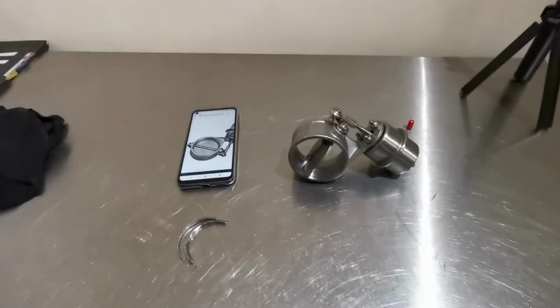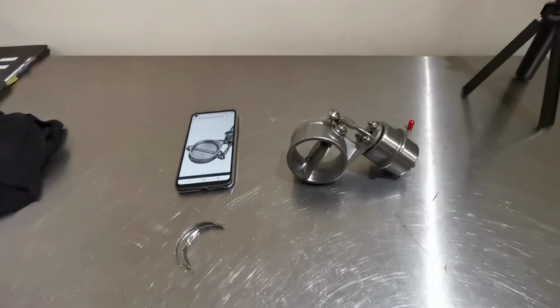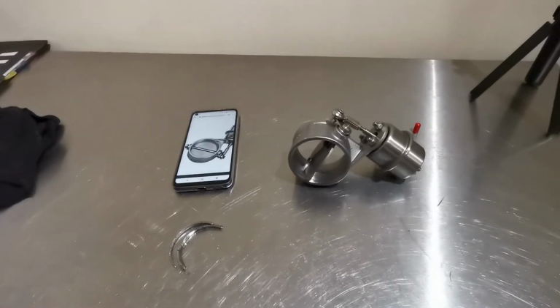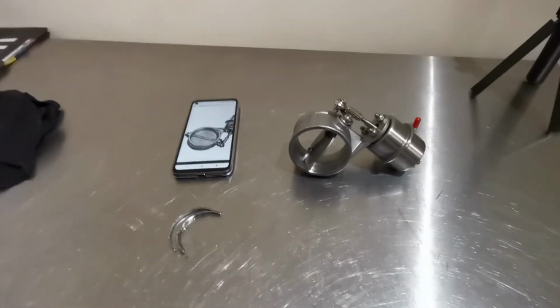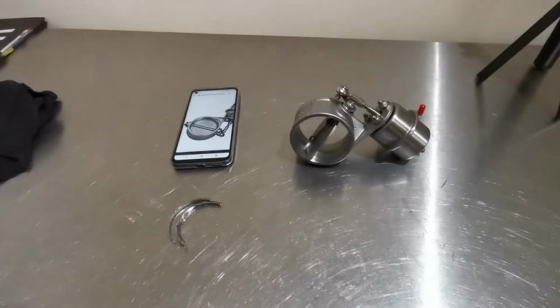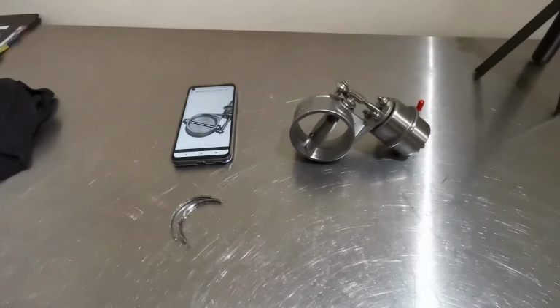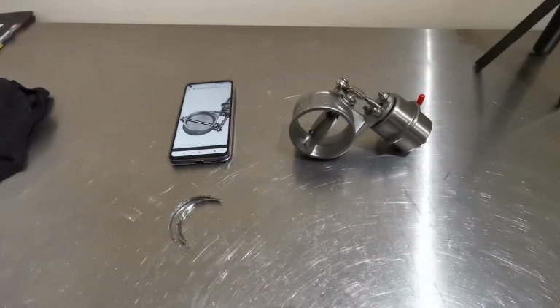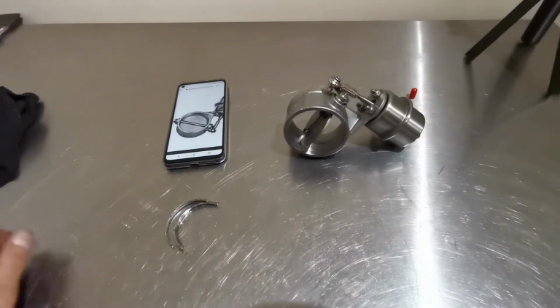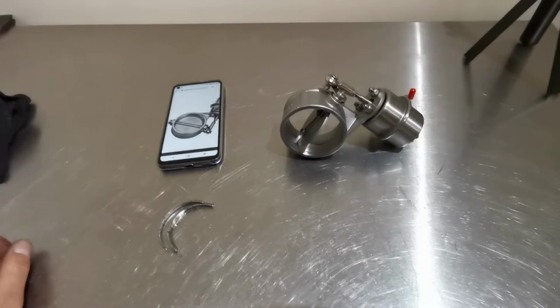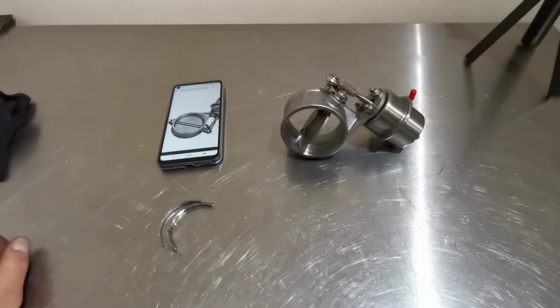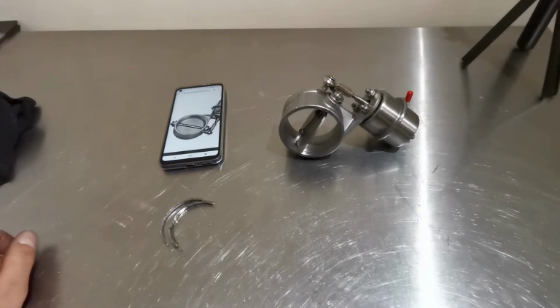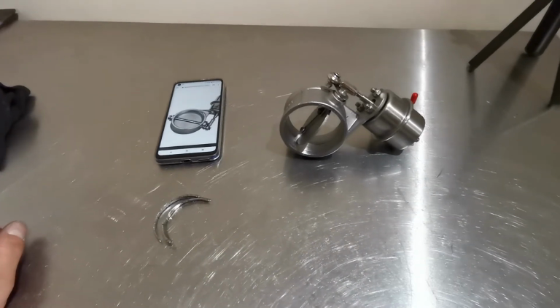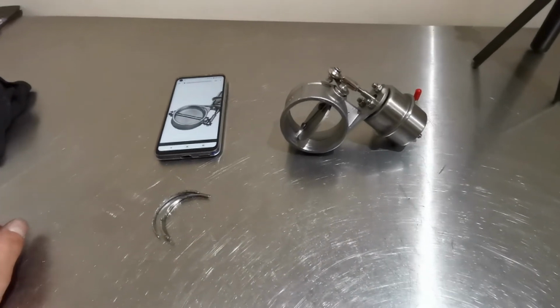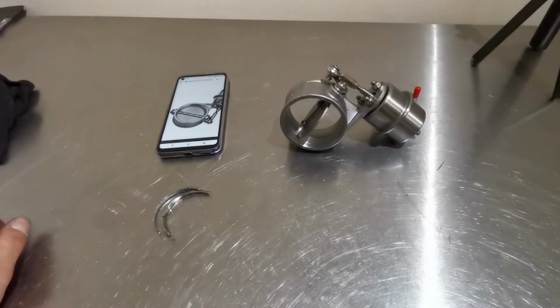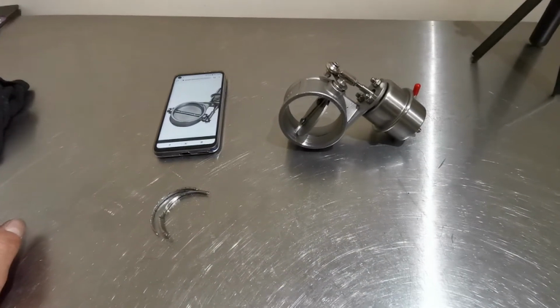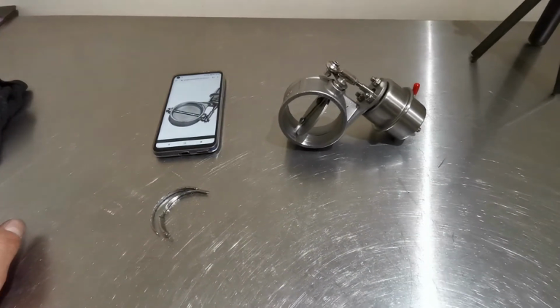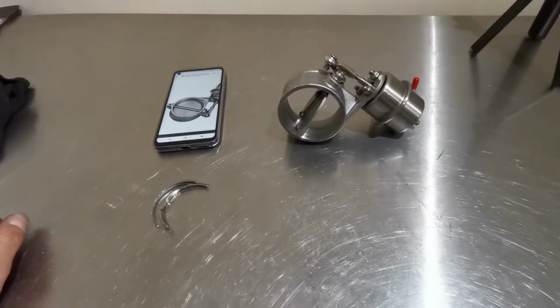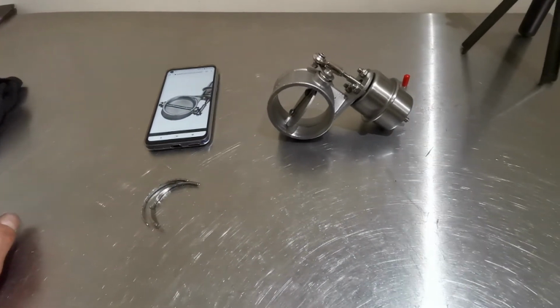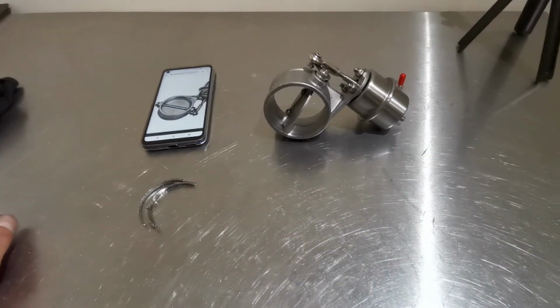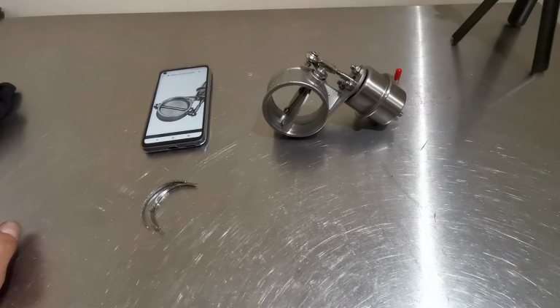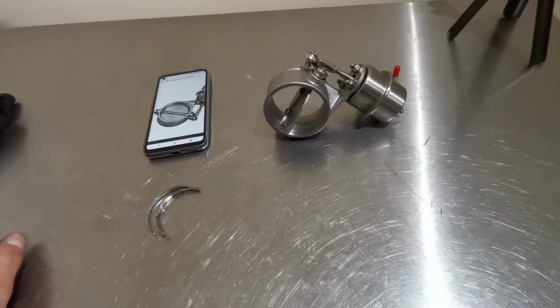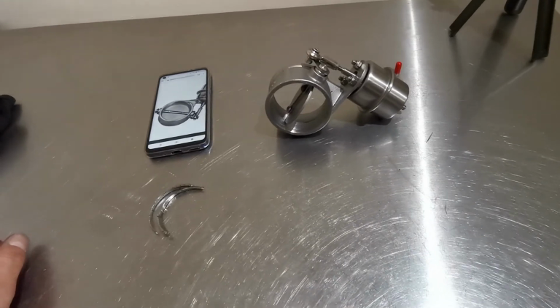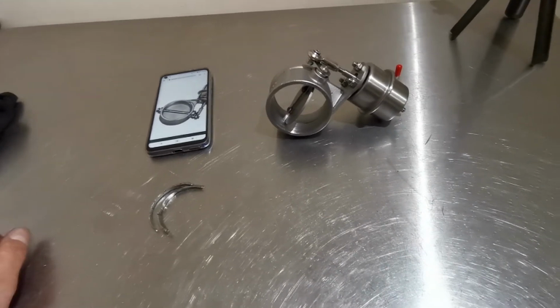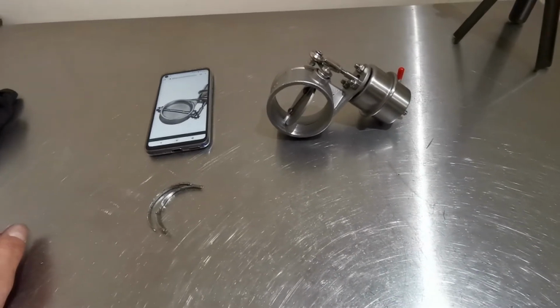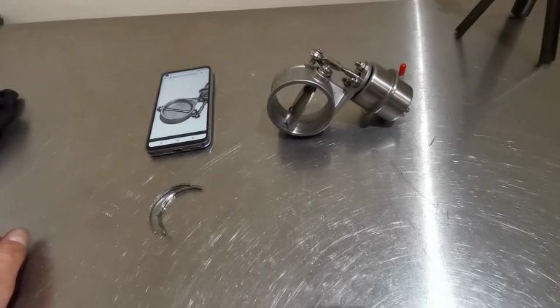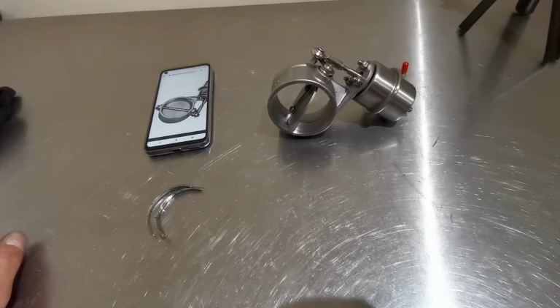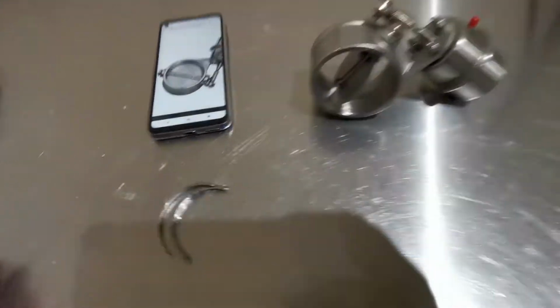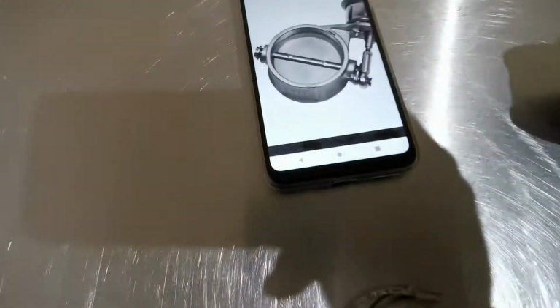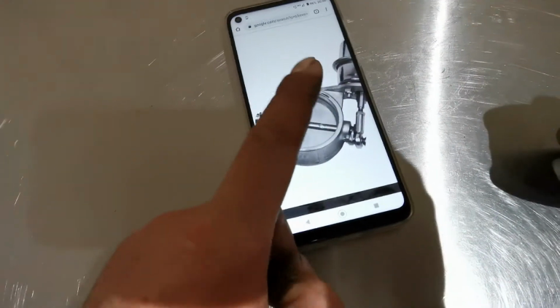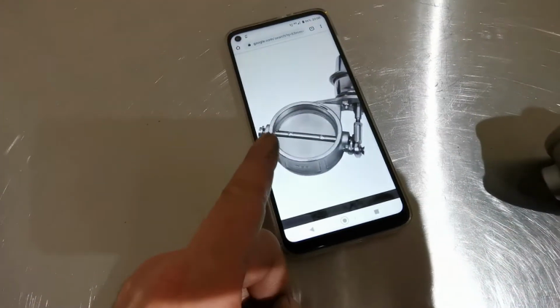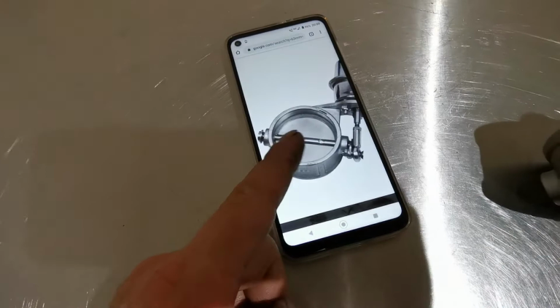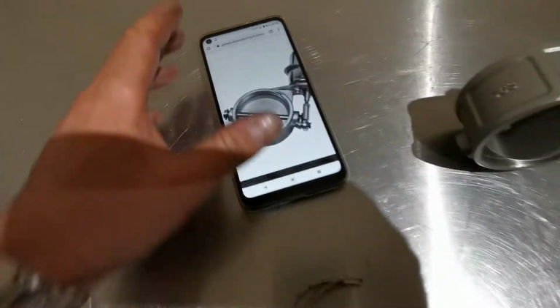What's up guys, Mike here at AmazePerformance. This is part 2 of that exhaust valve video. As you can see, we've fully assembled it and the valve is in the open position going closed, whereas the original design was closed going open.